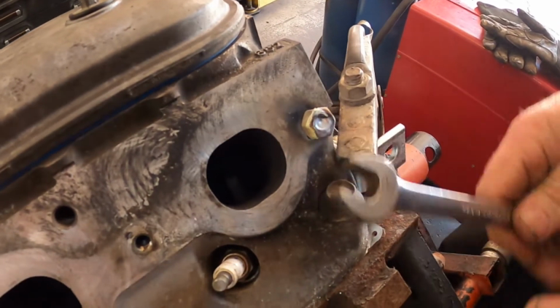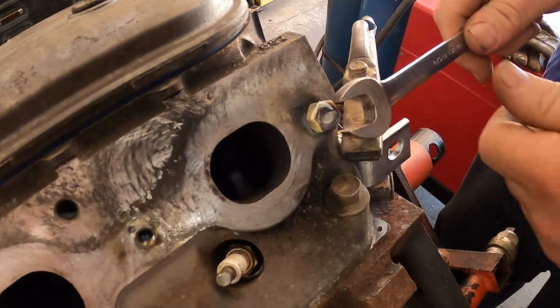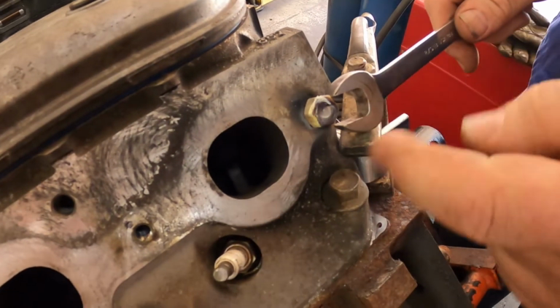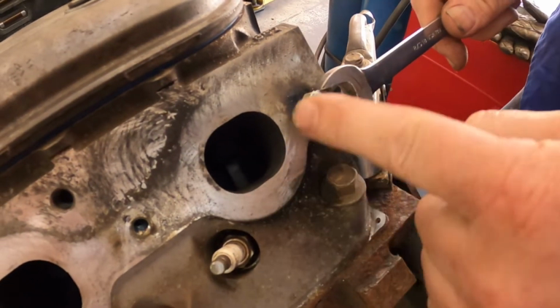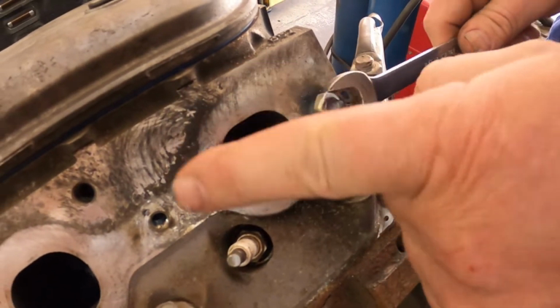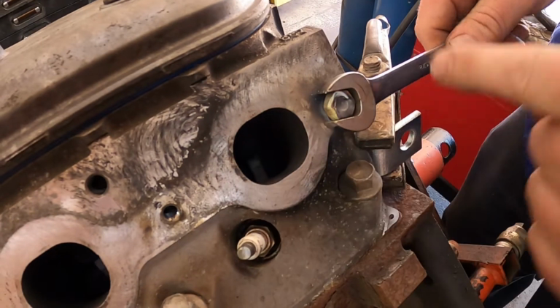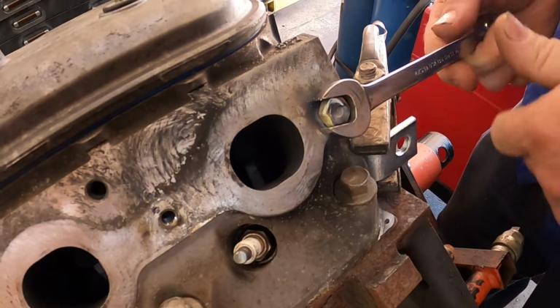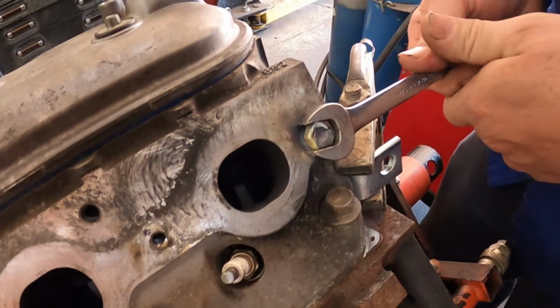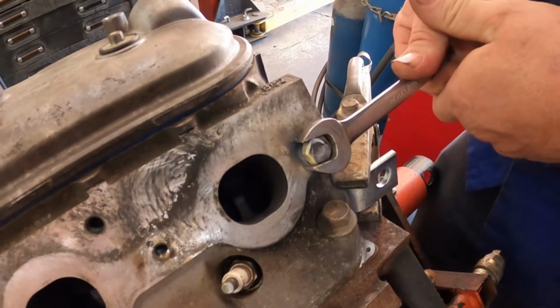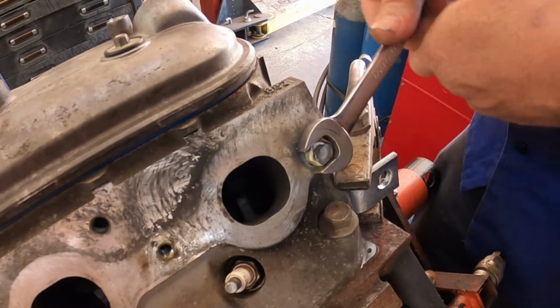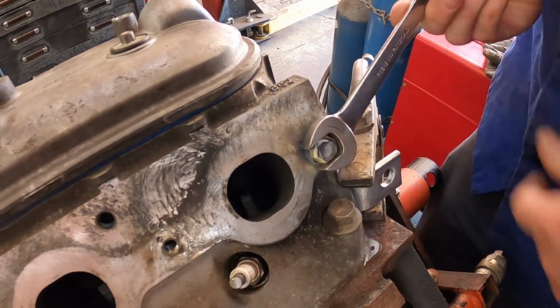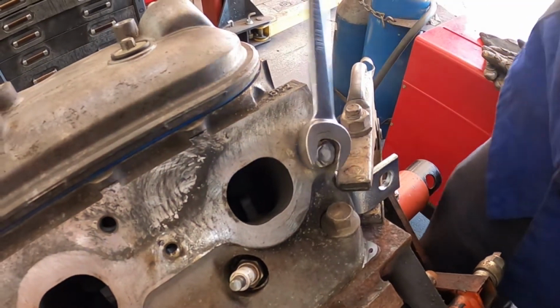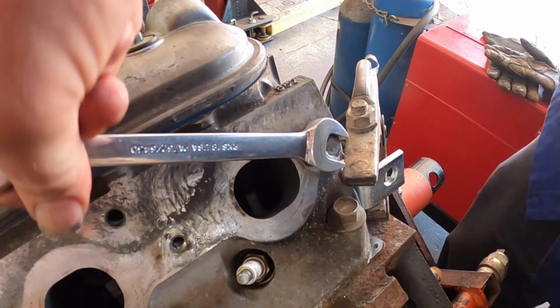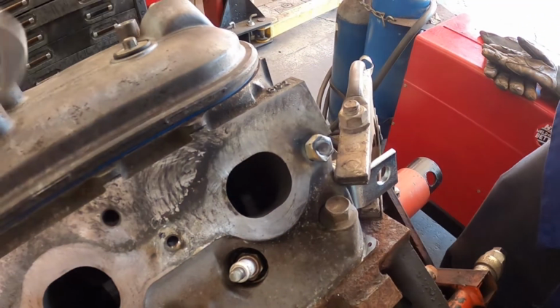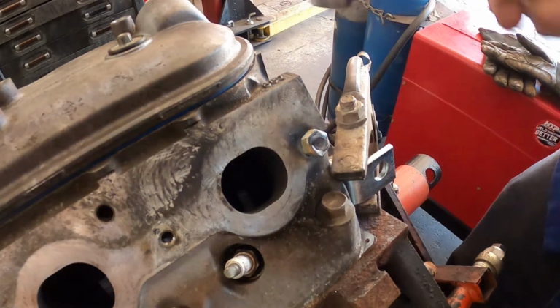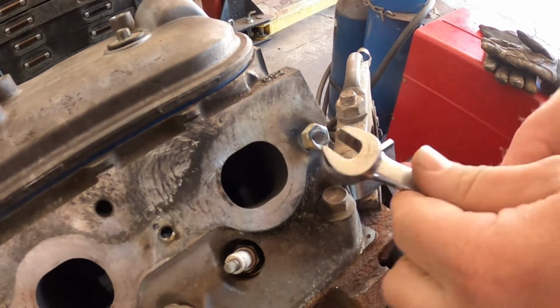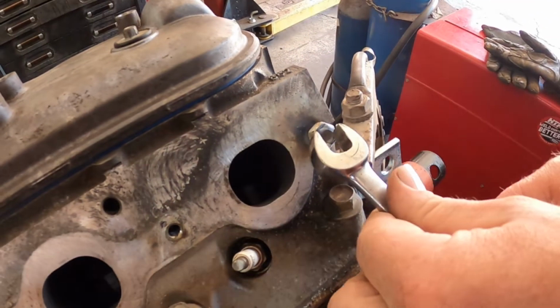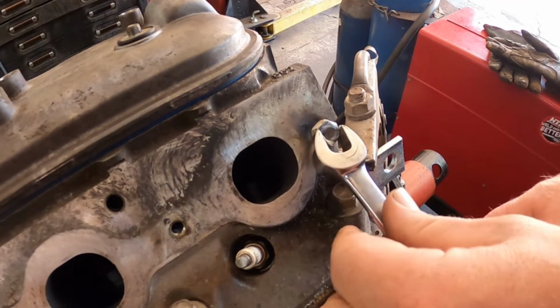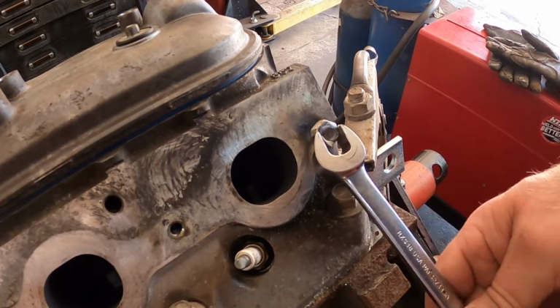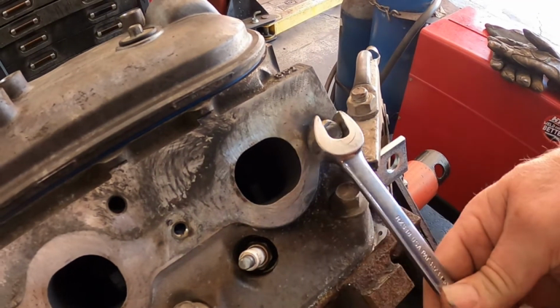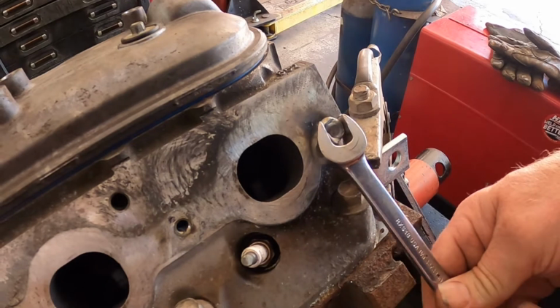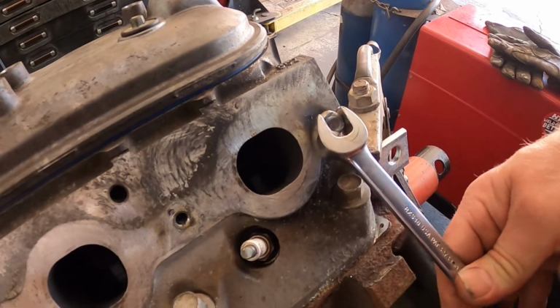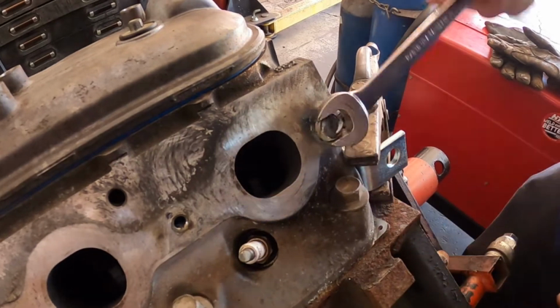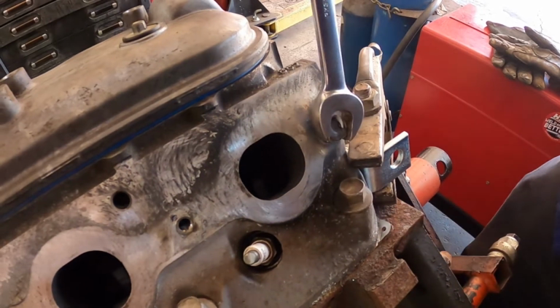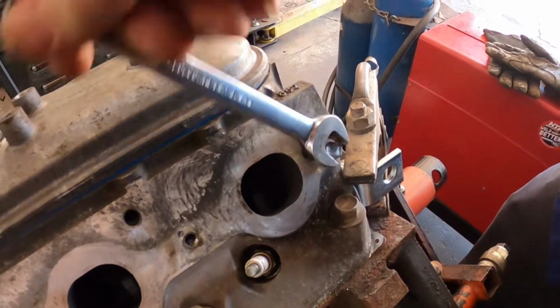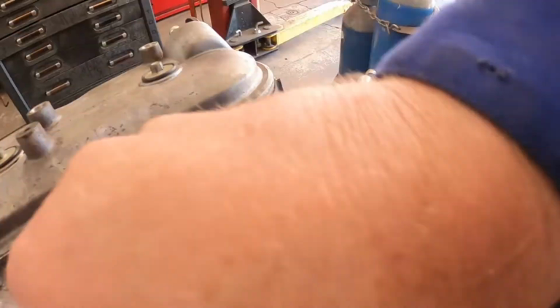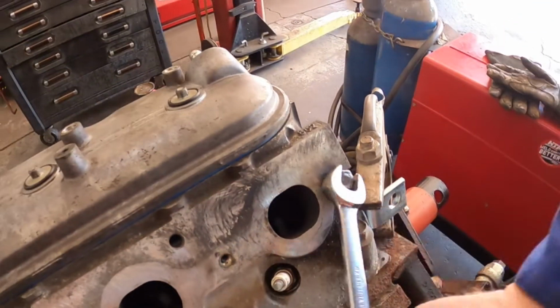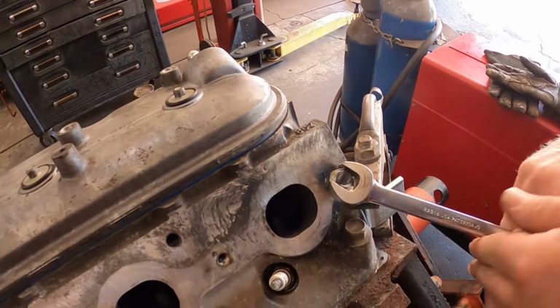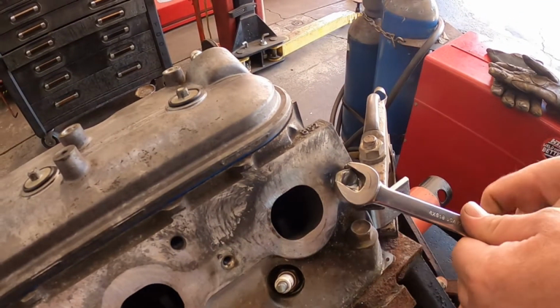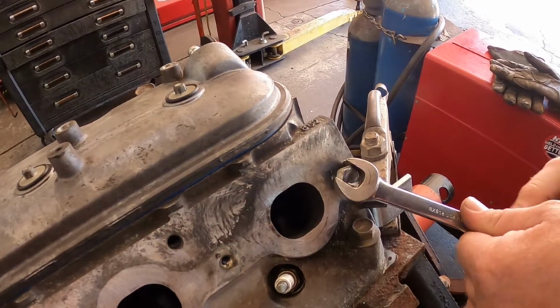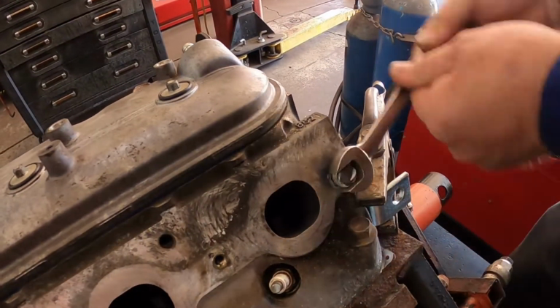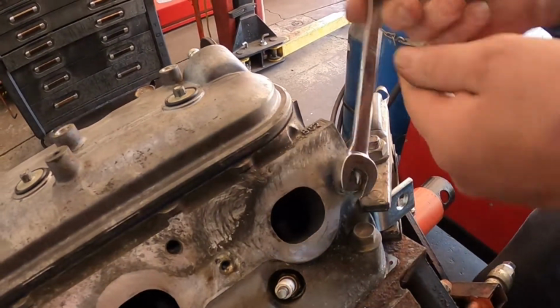We're going to let that cool down a little bit. This is an aluminum head and this is a steel stud — so hopefully... oh, it did it! It's going to come right out — no editing, no nothing — it's coming right out!